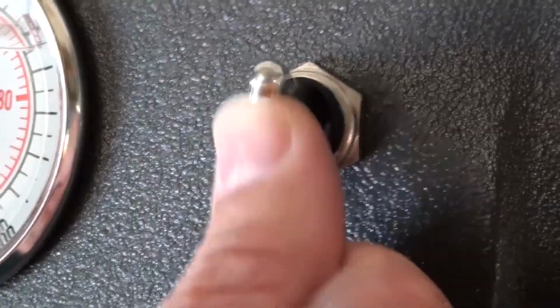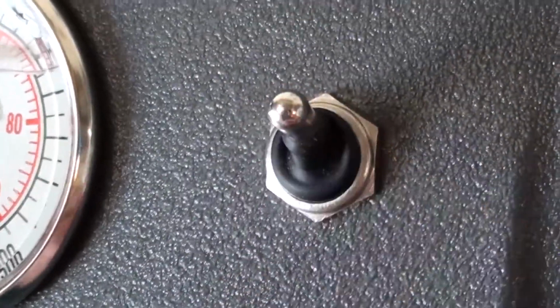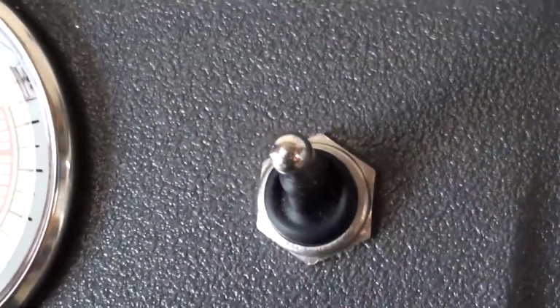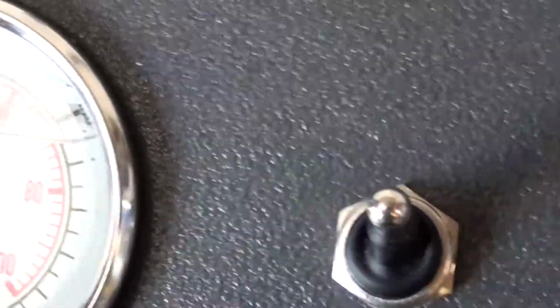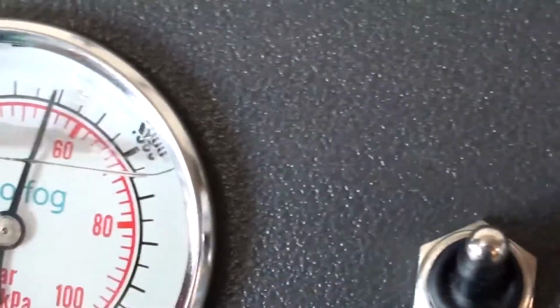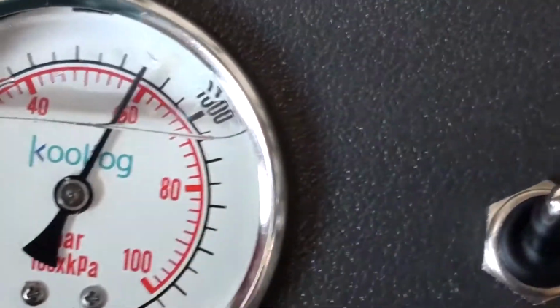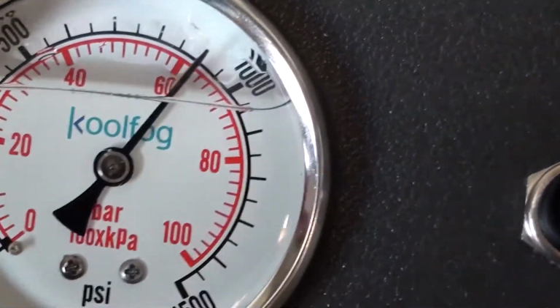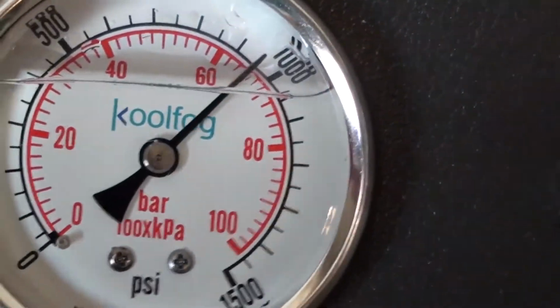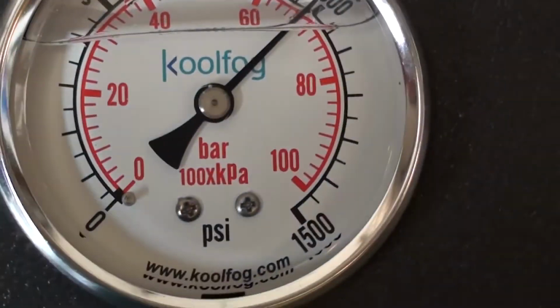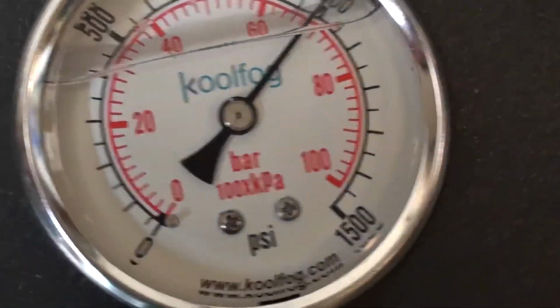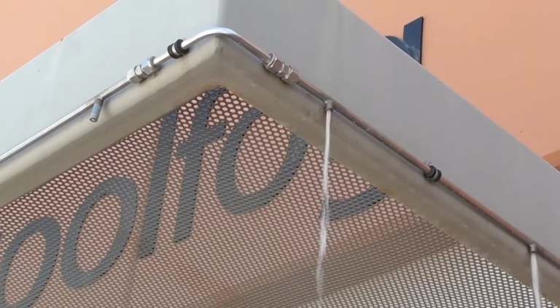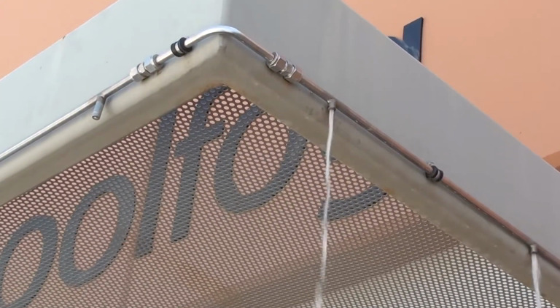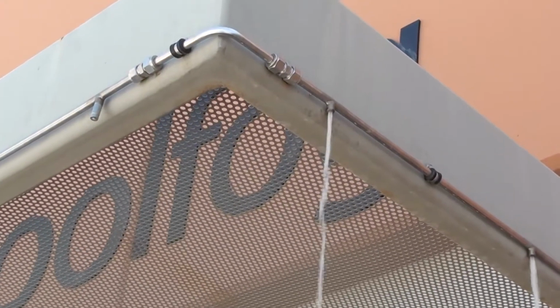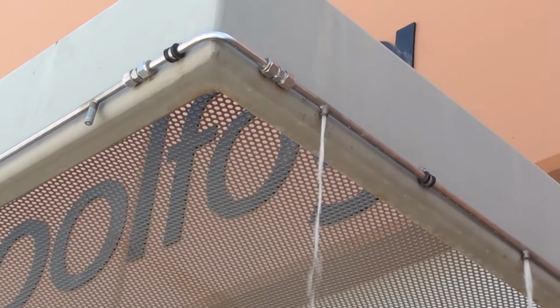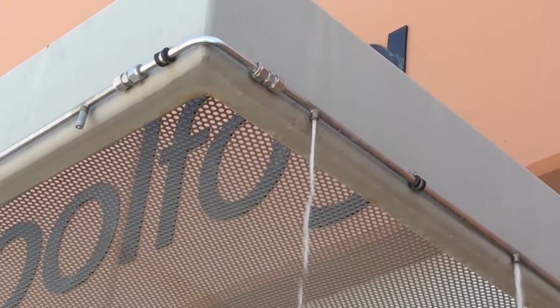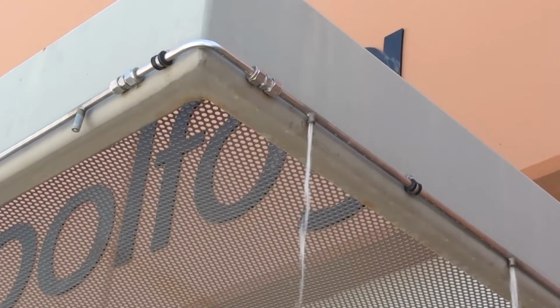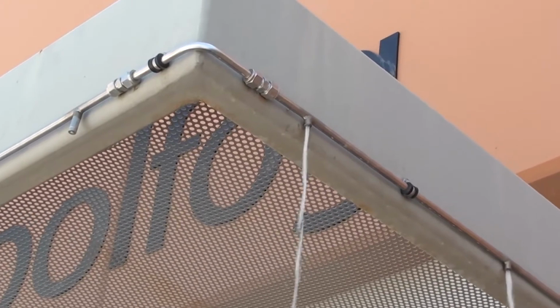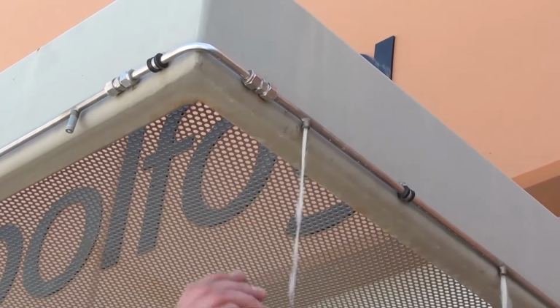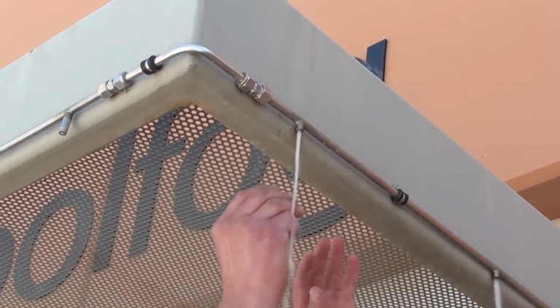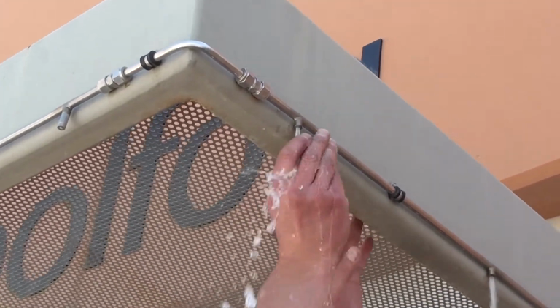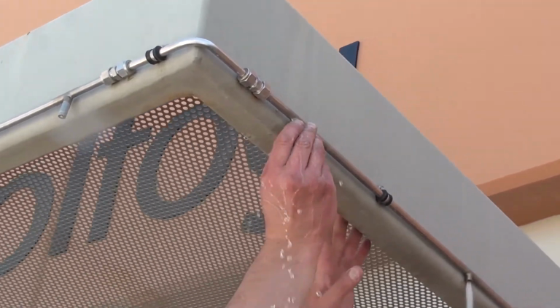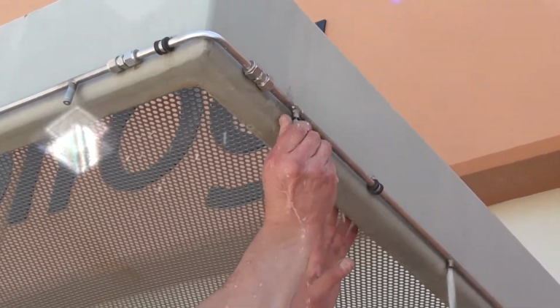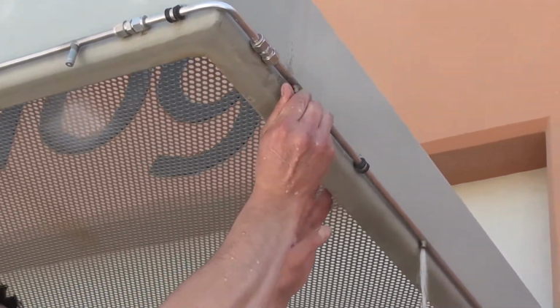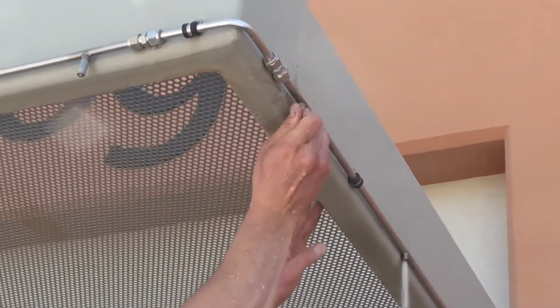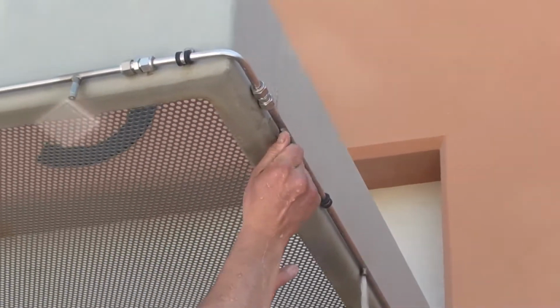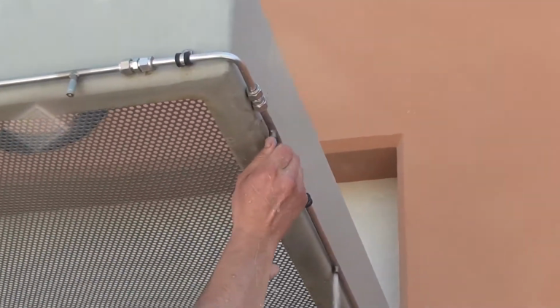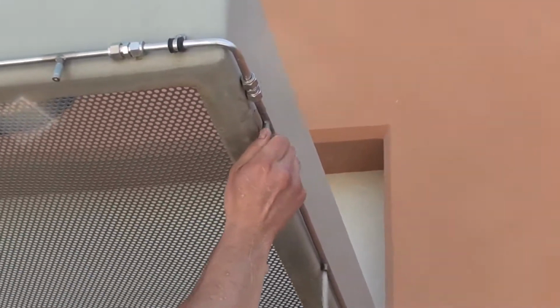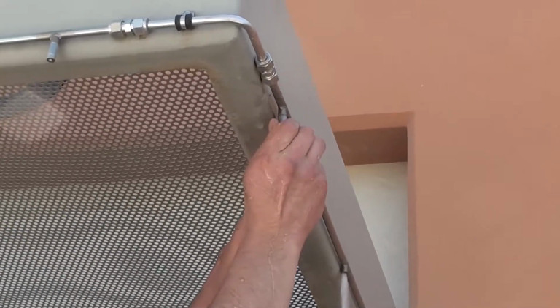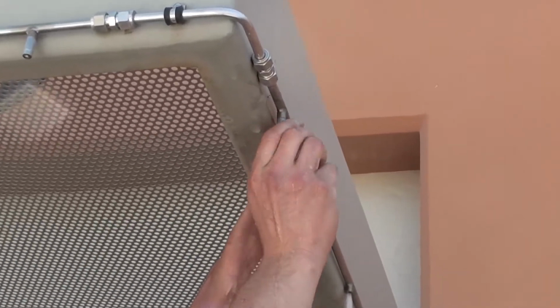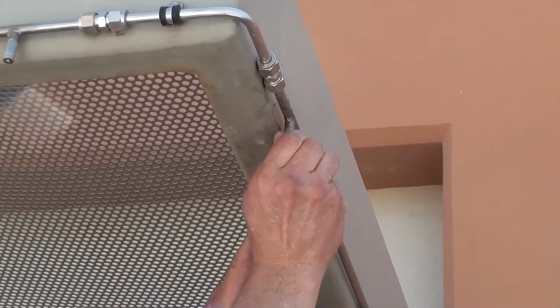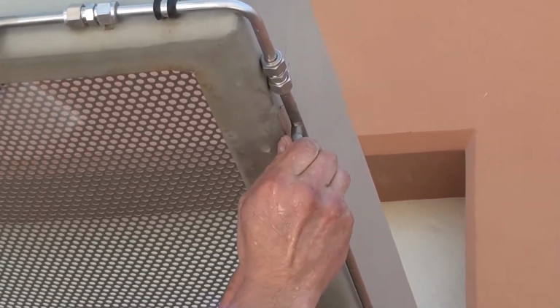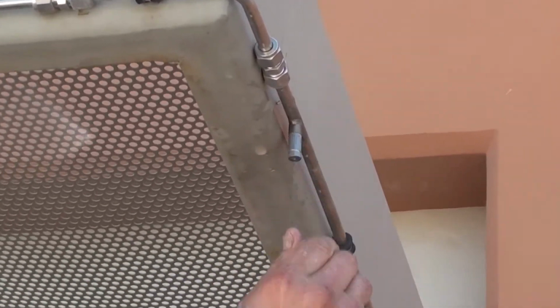Now you can turn your system on to flush out the lines from any debris. If you have a long run of nozzles, you will want to install nozzles starting at the point closest to the pump and working to the end. This will force water further down the system.